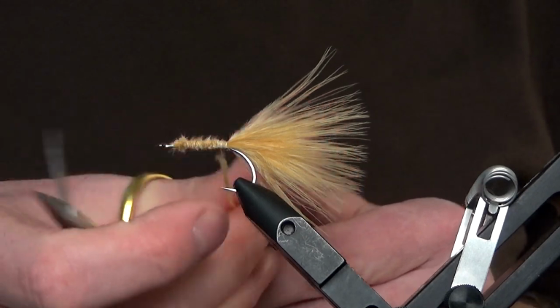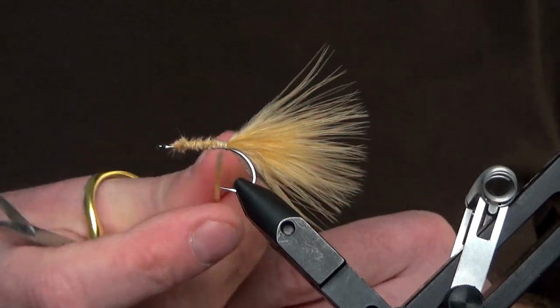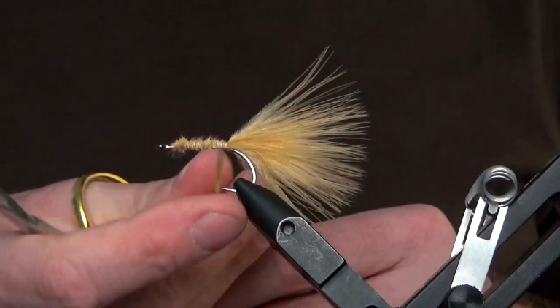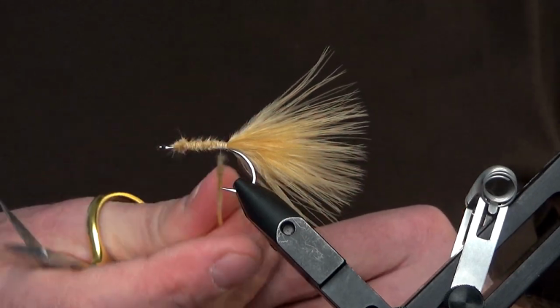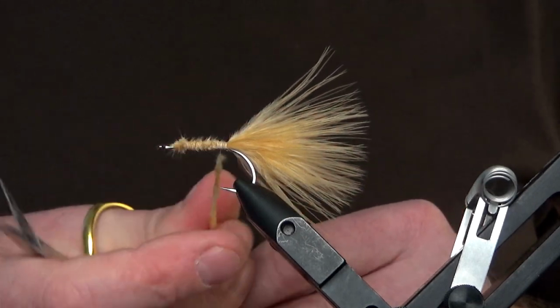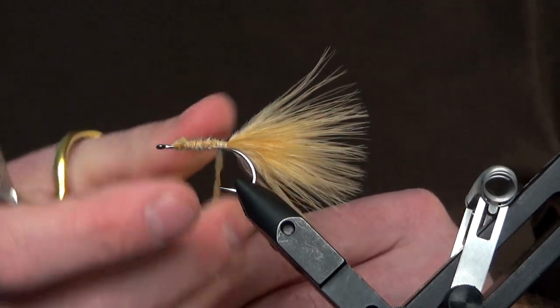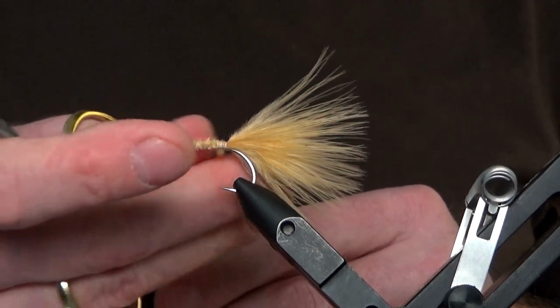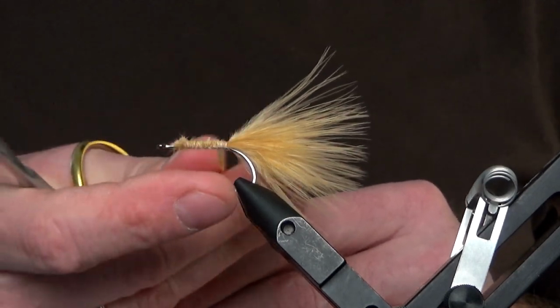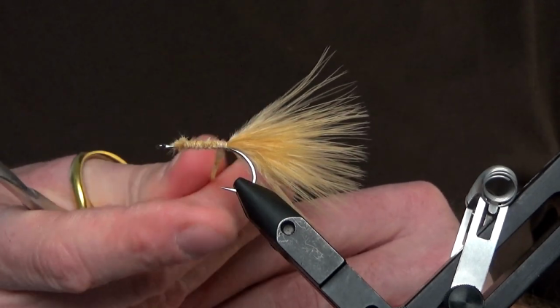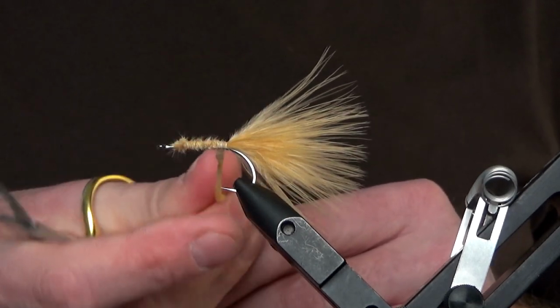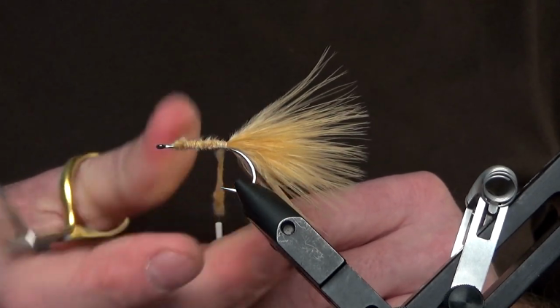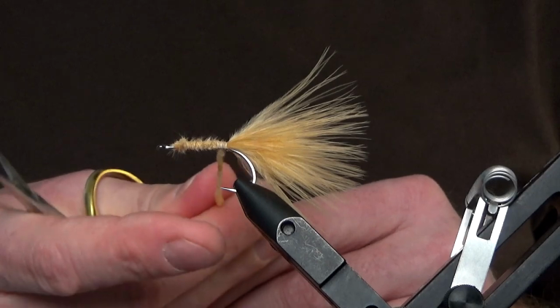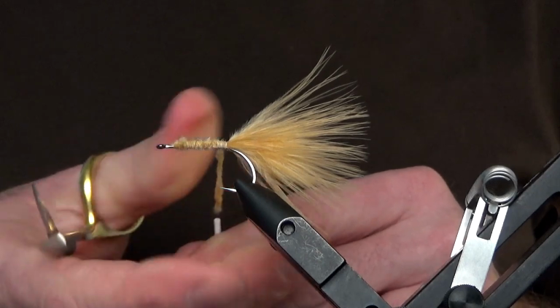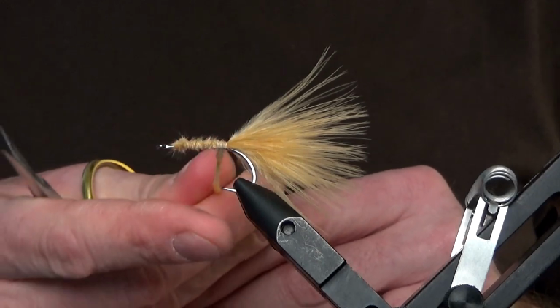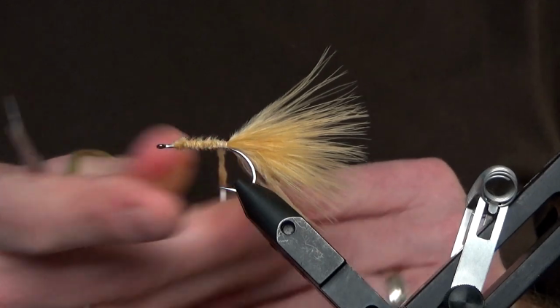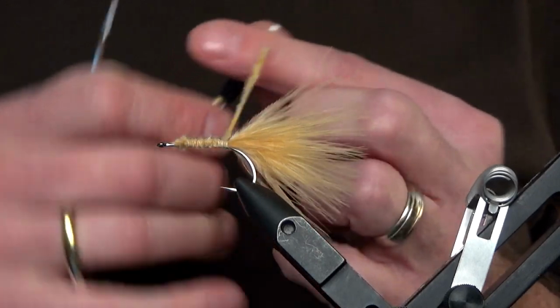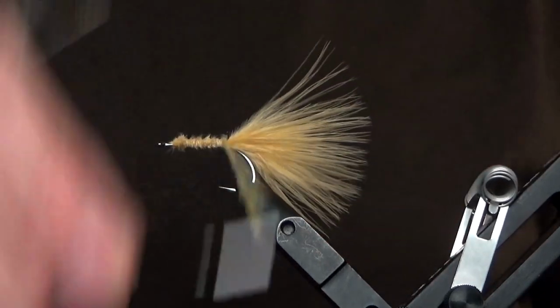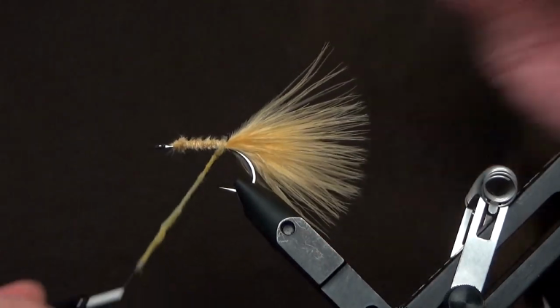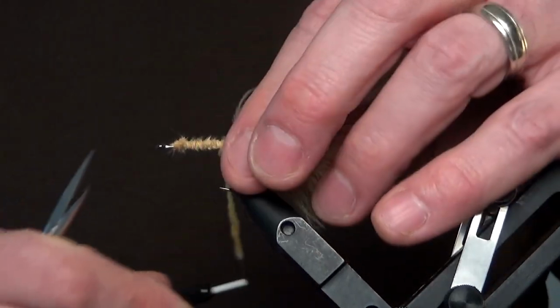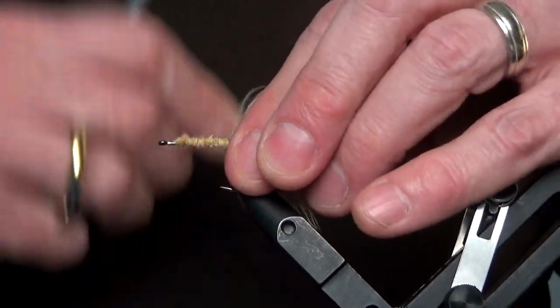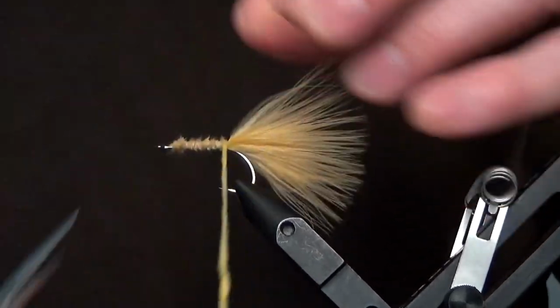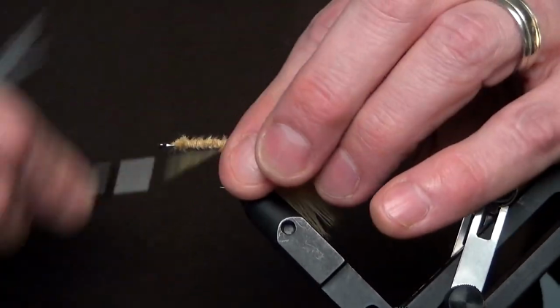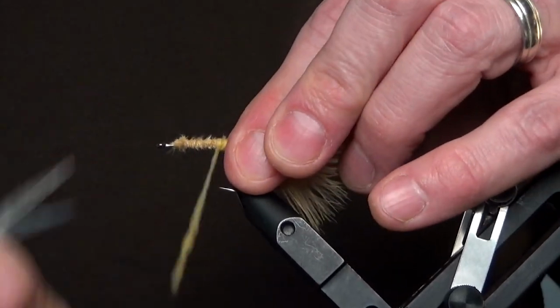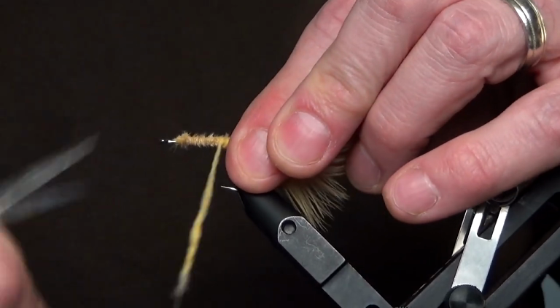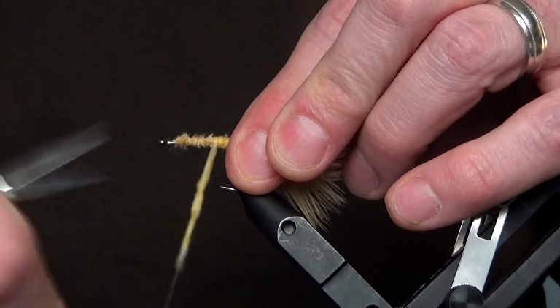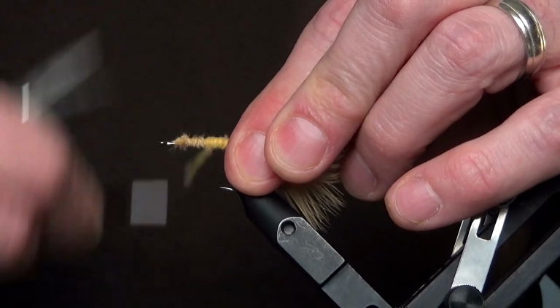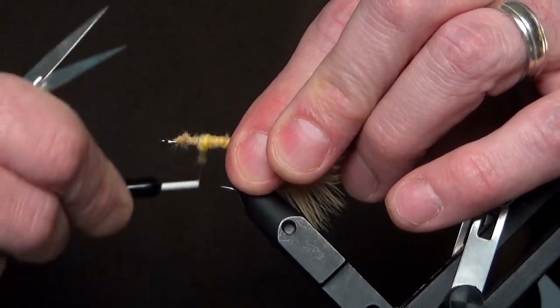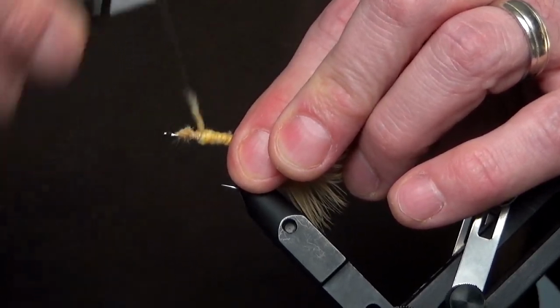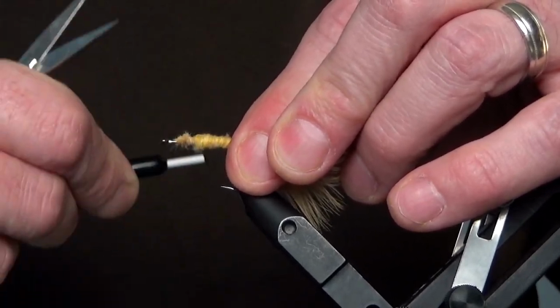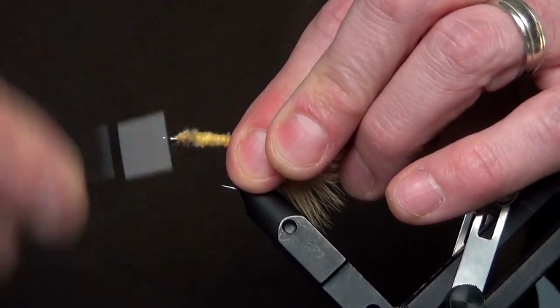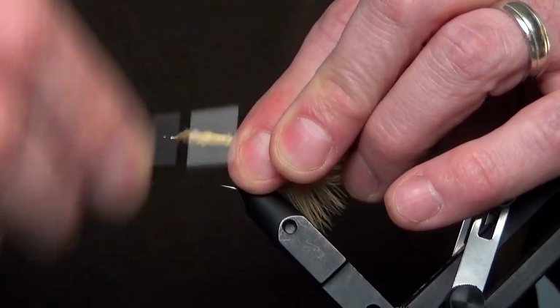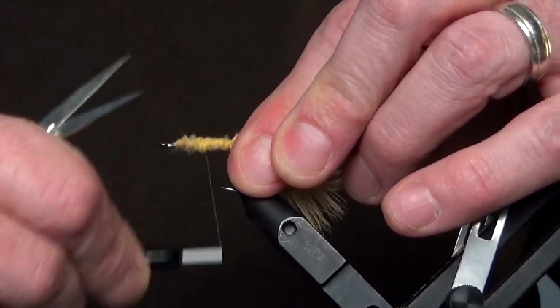What we're doing with the dubbing here — for the back third of the hook — this is making up the body. We'll spiral this forward, but the majority of this is going to be underneath the feathers.